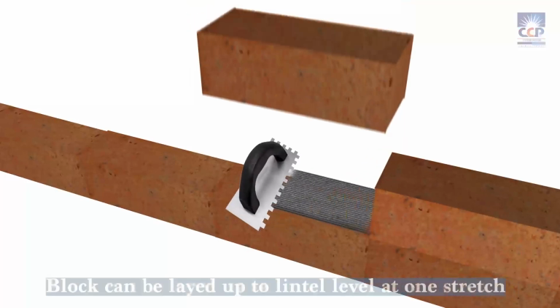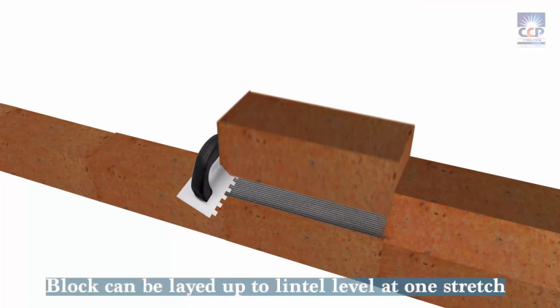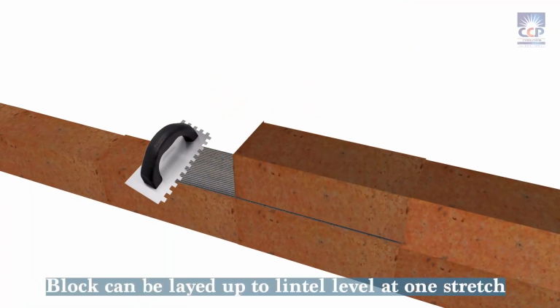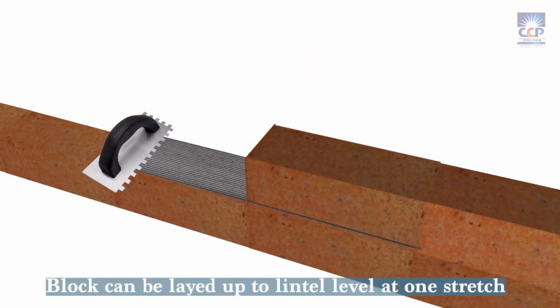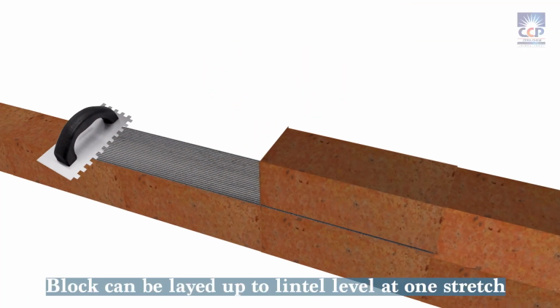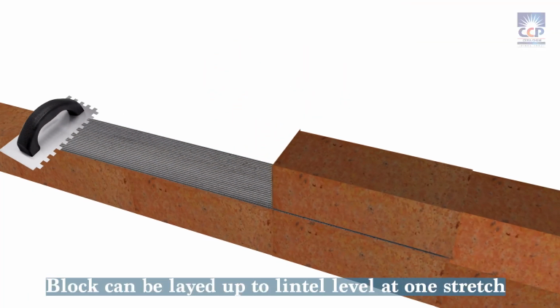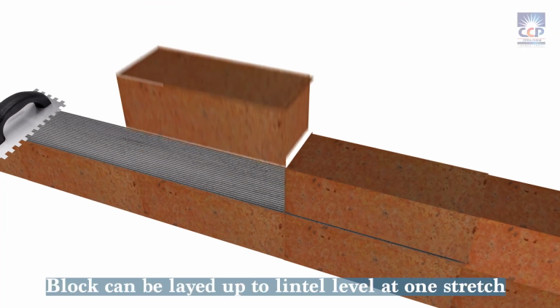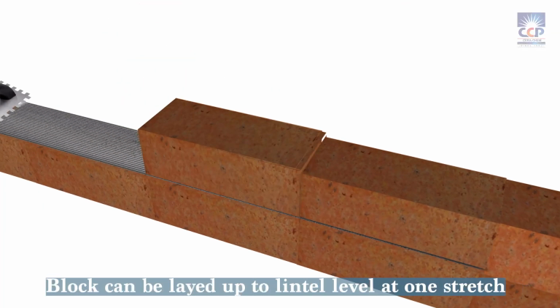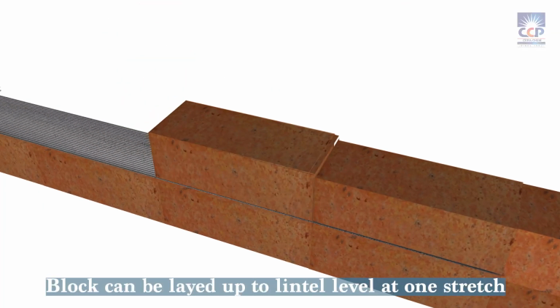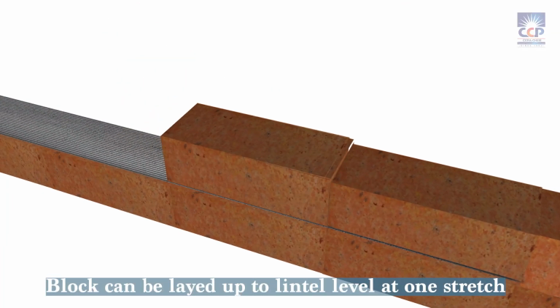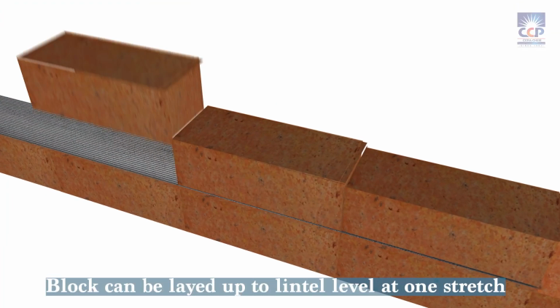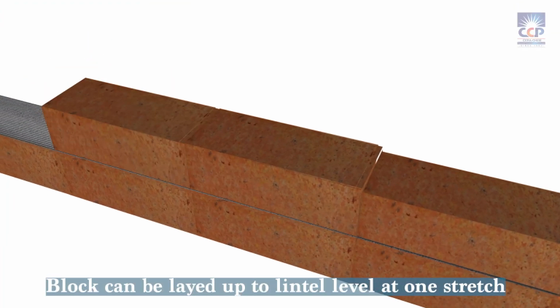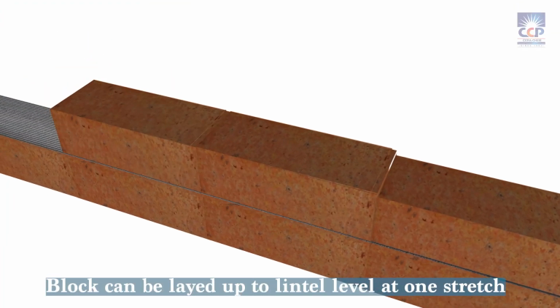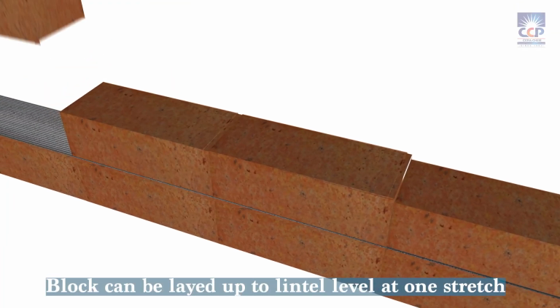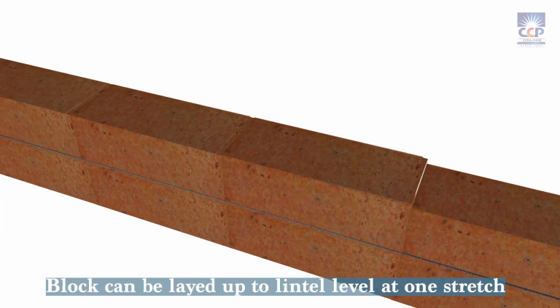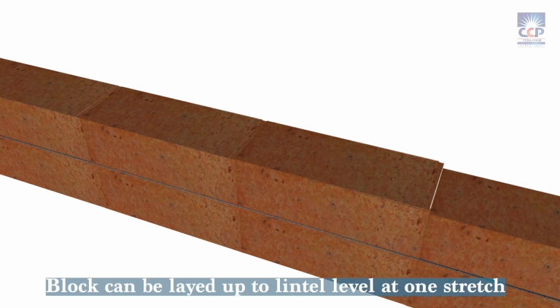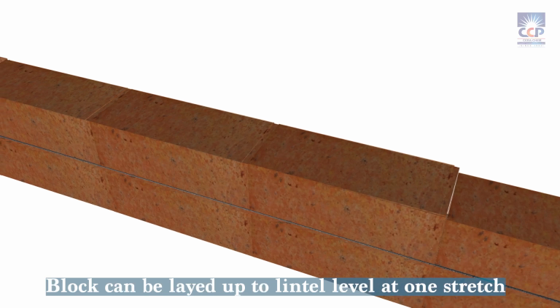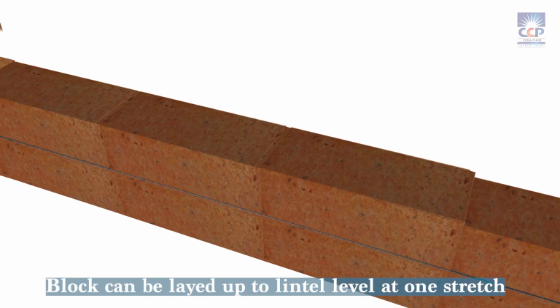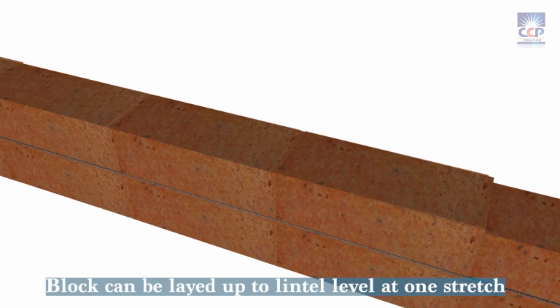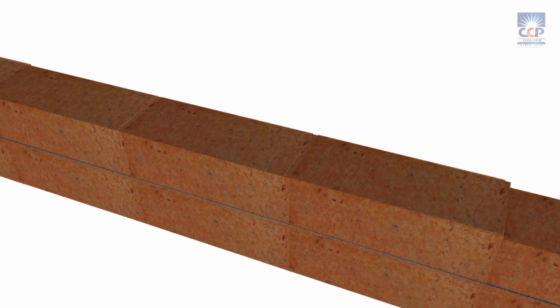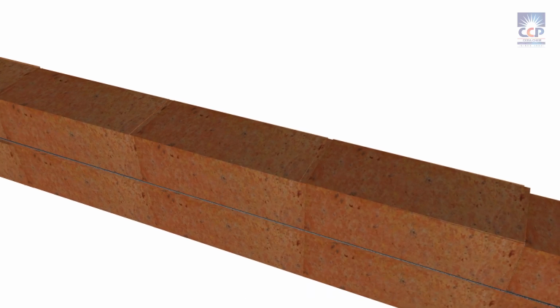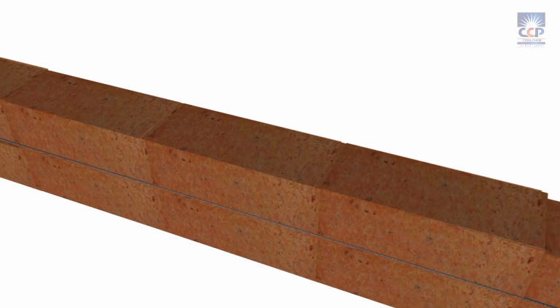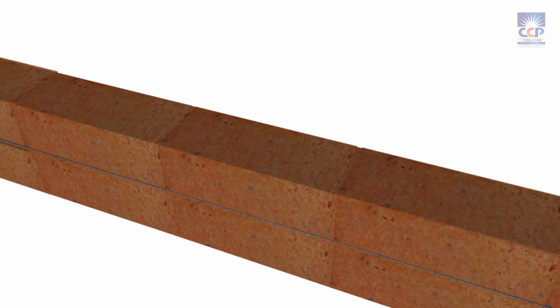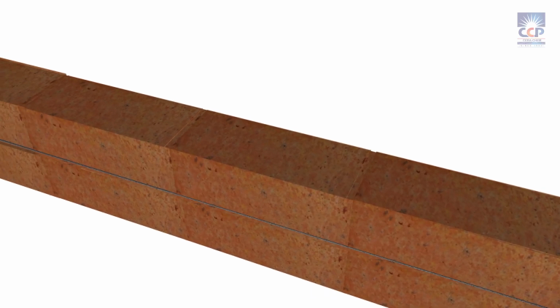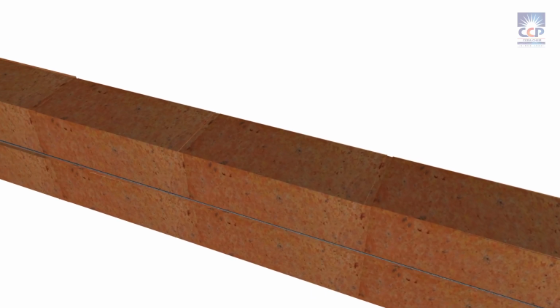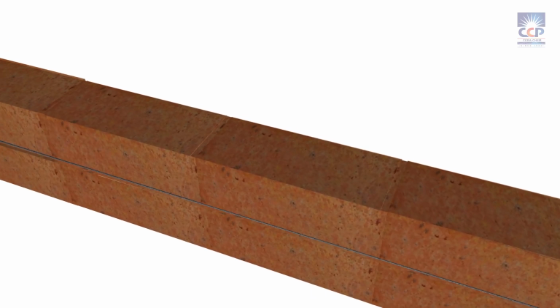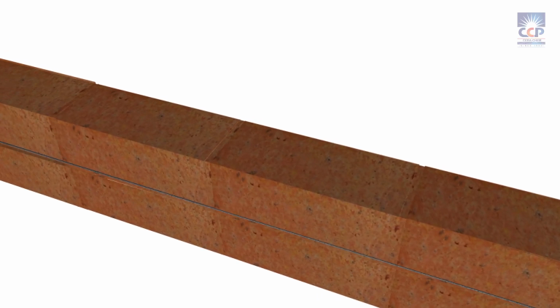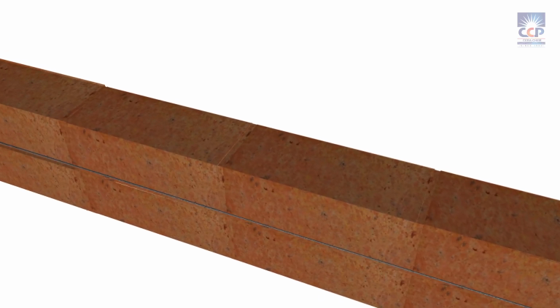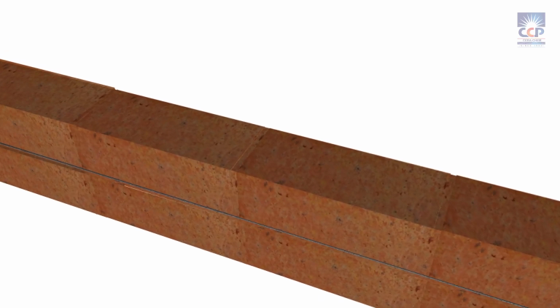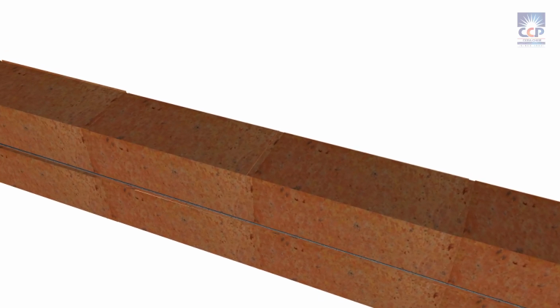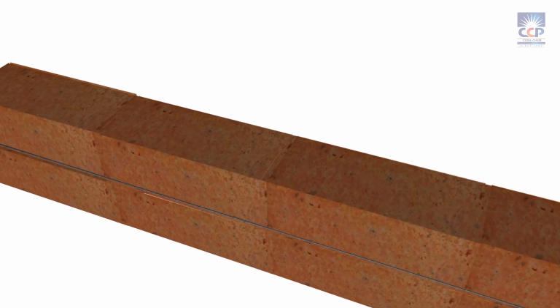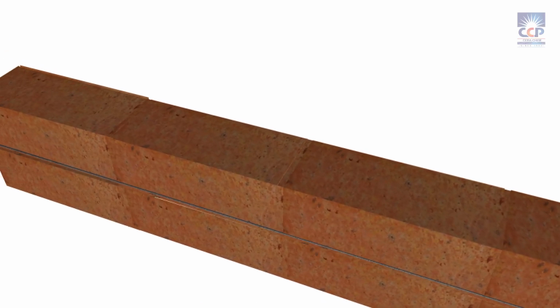With Sarah BL Mortar, you can layer blocks up to lintel level at one stretch, saving time and effort. It eliminates the need for curing and offers excellent anti-sagging properties.